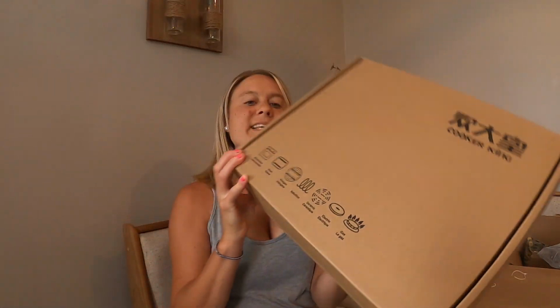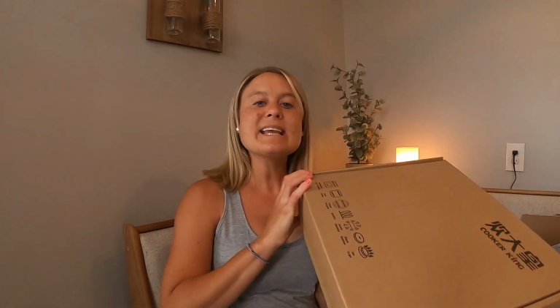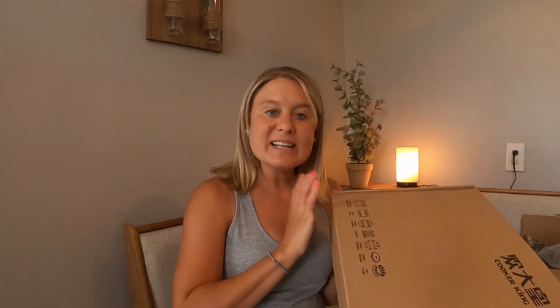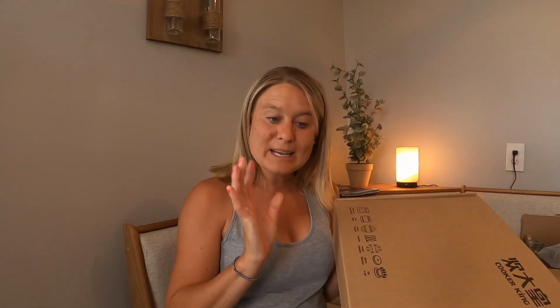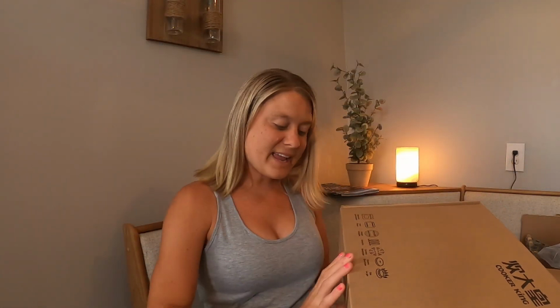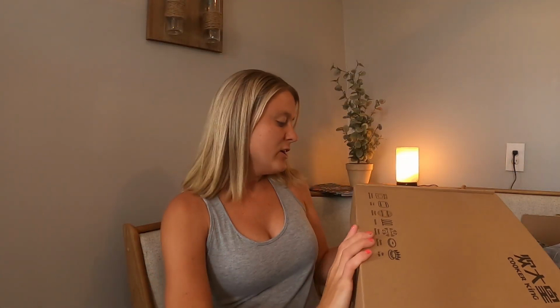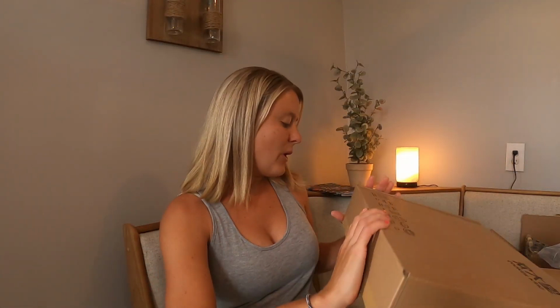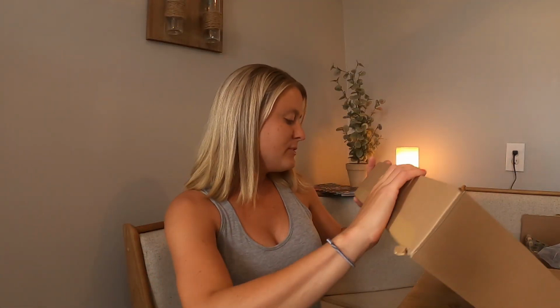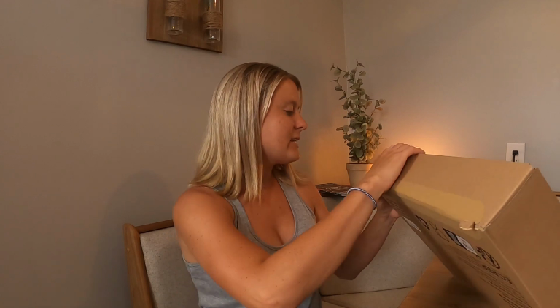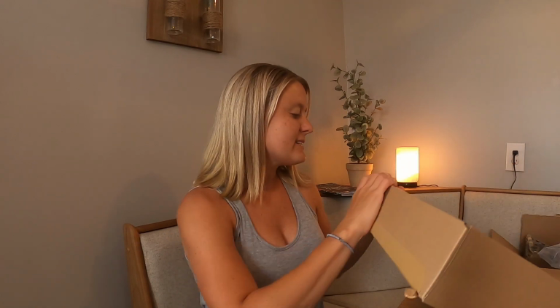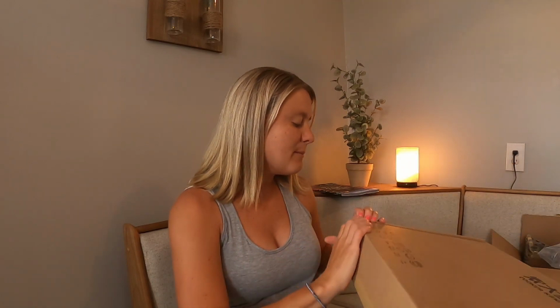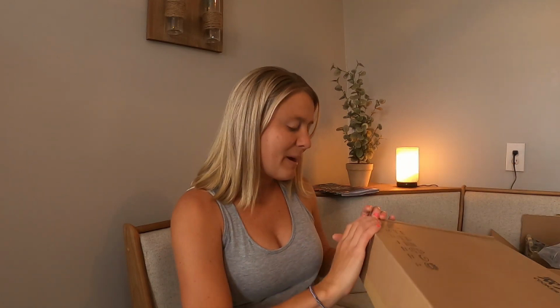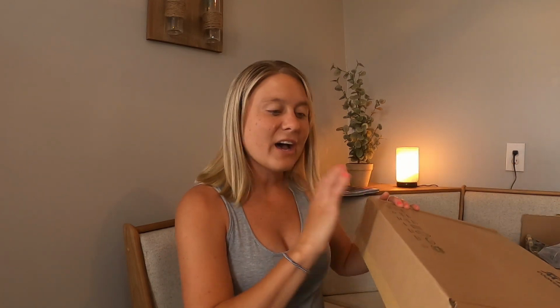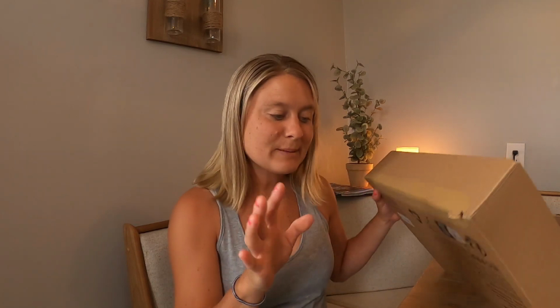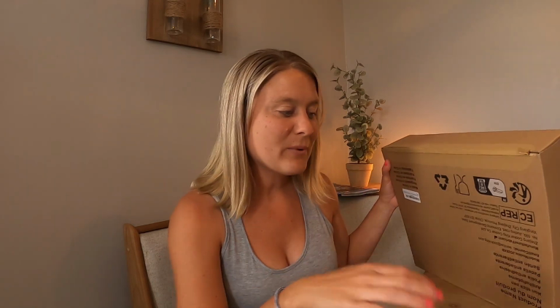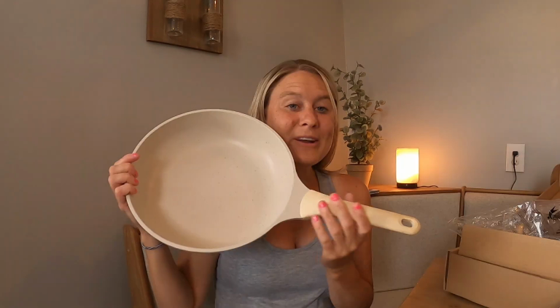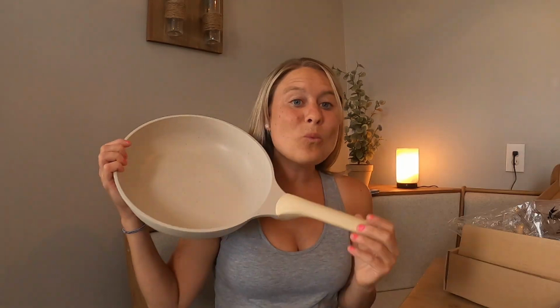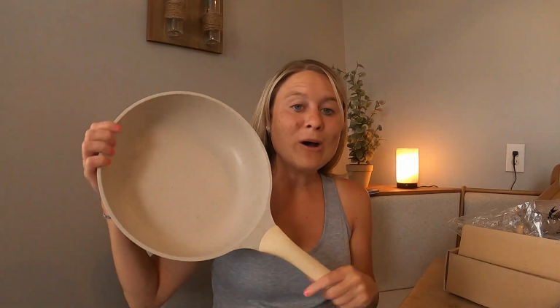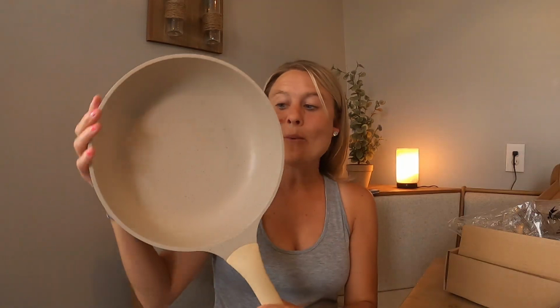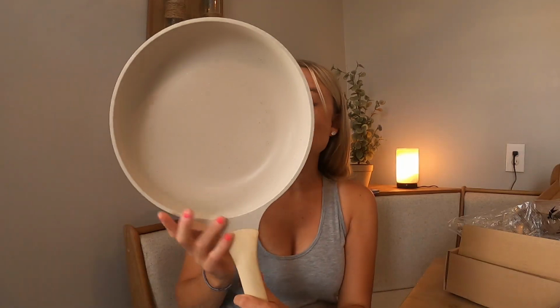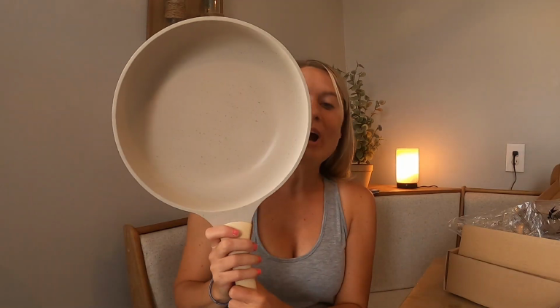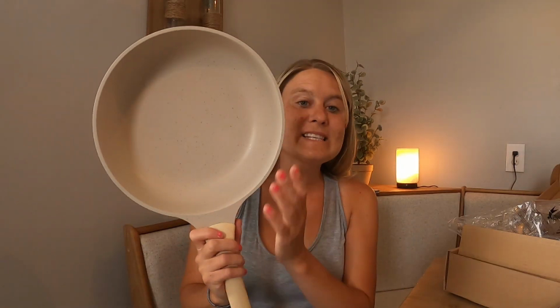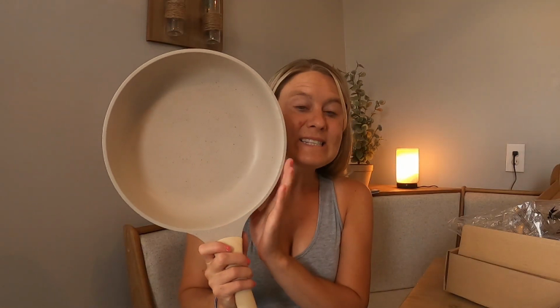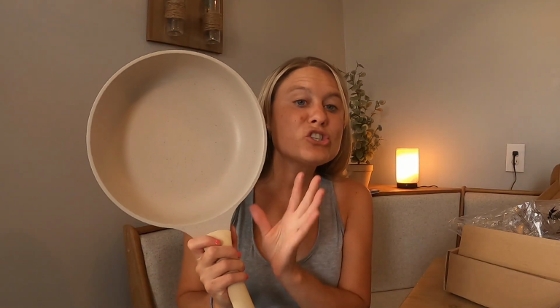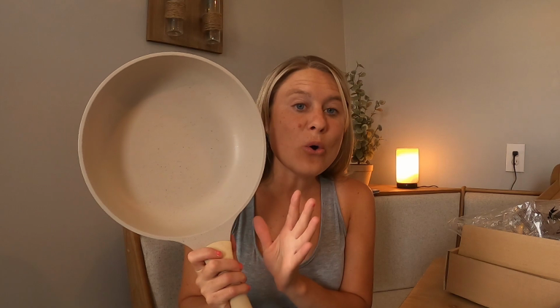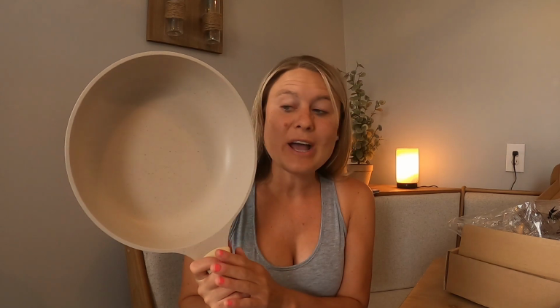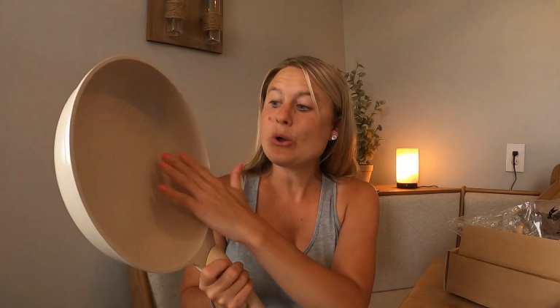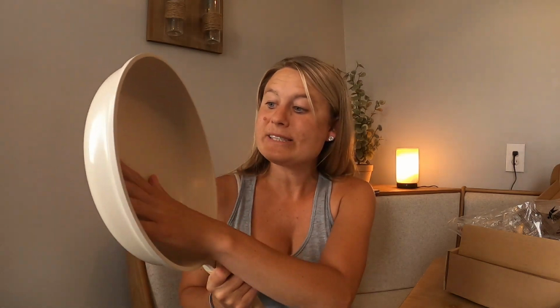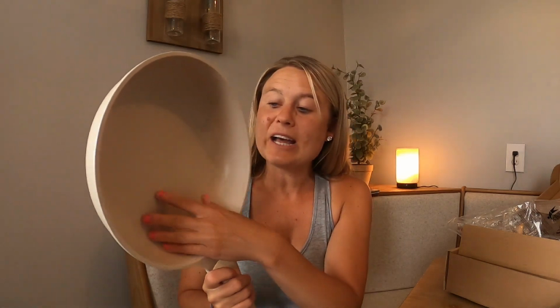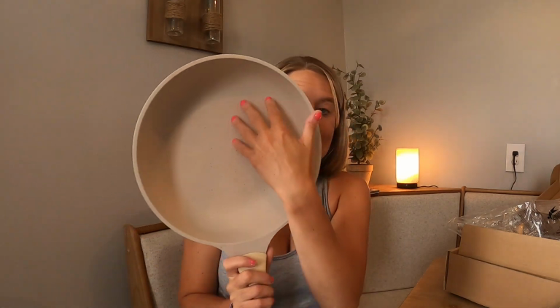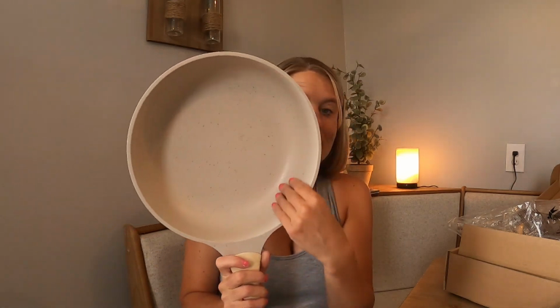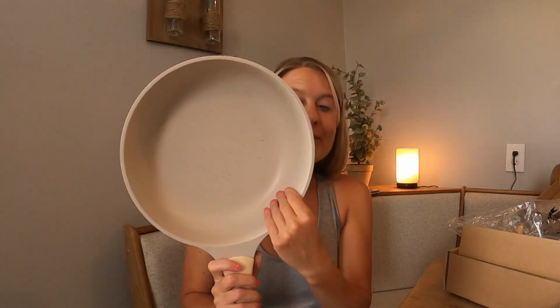This is a non-stick pan. I'm so excited because I'm all about non-stick pans. So I wanted to show you guys this — it is so nice. This is the non-stick pan right here.